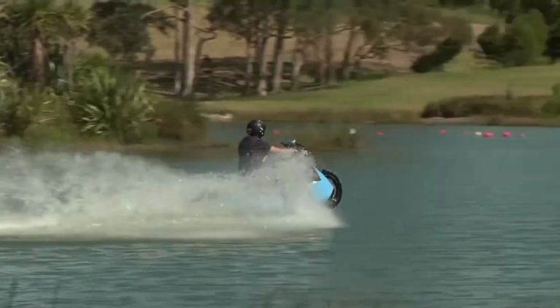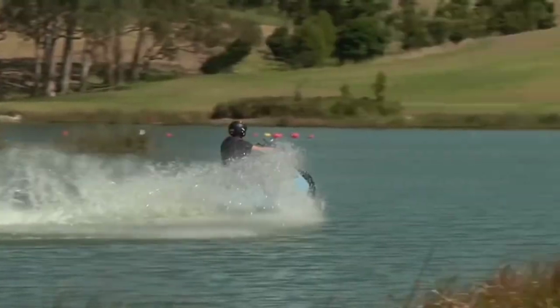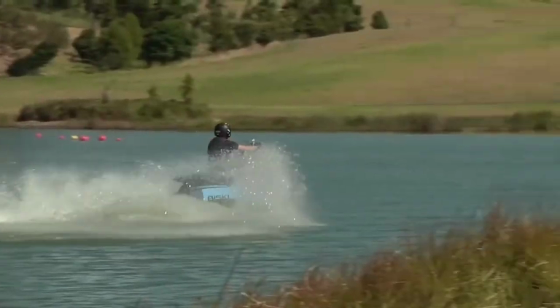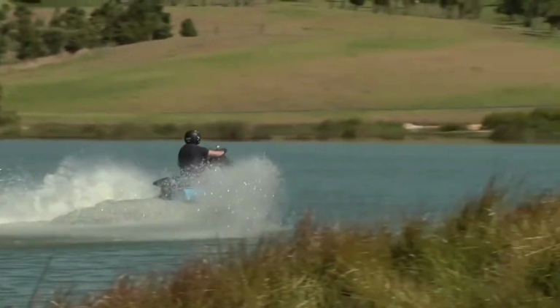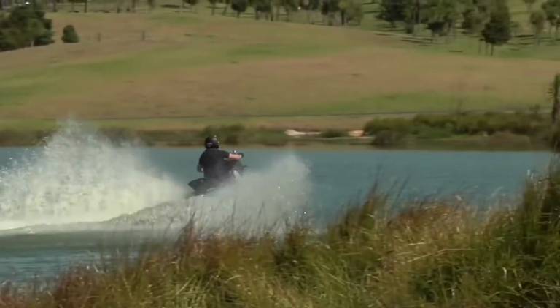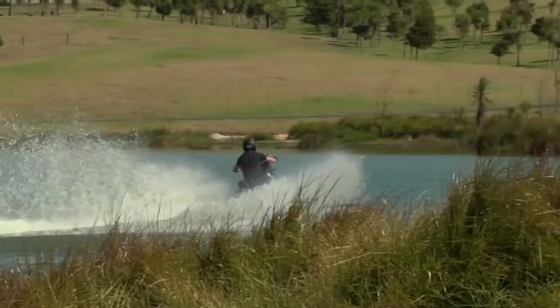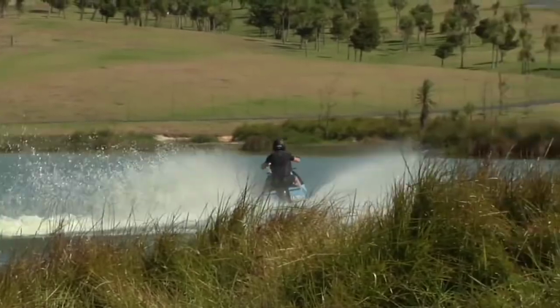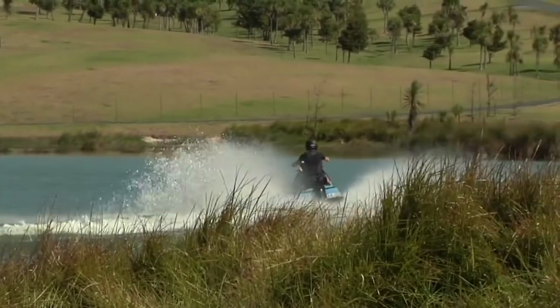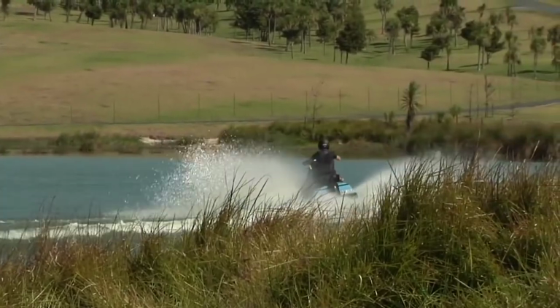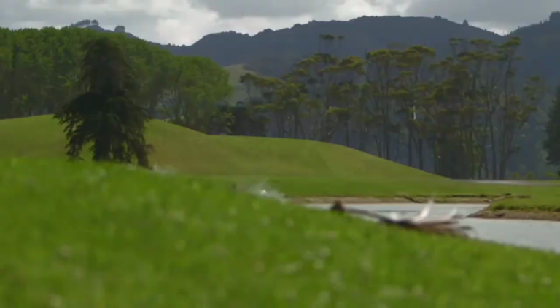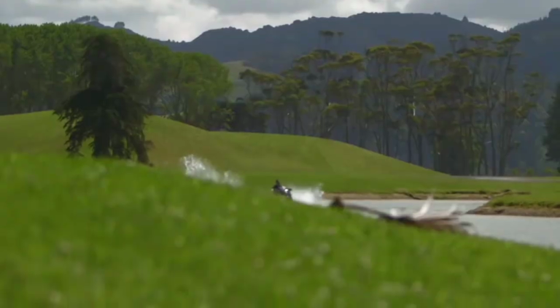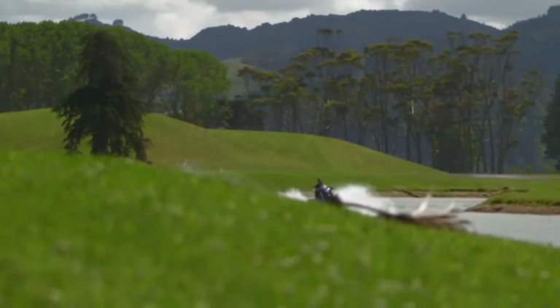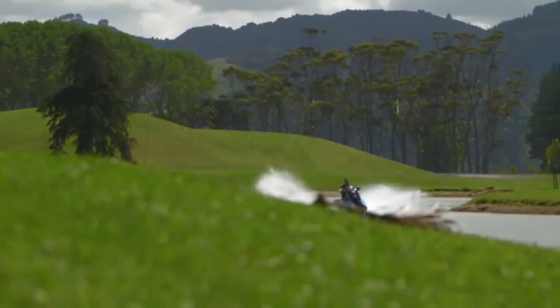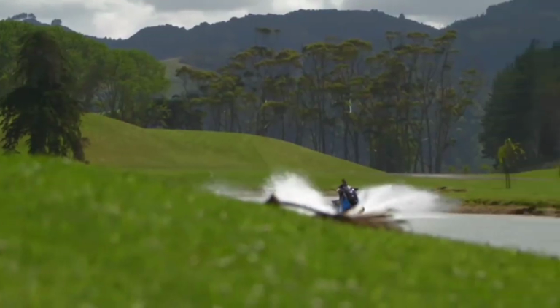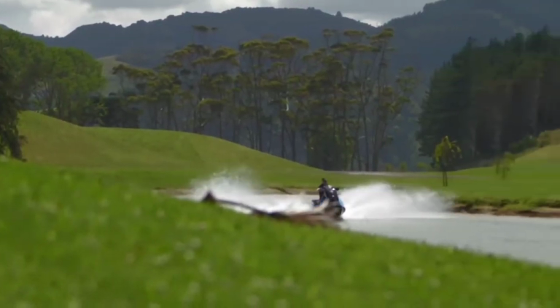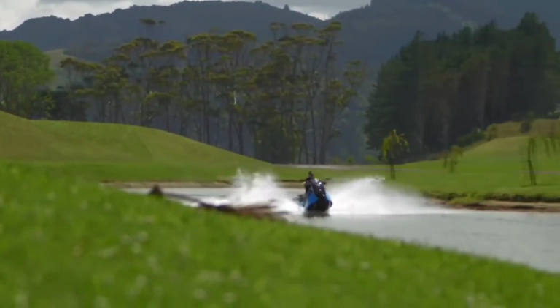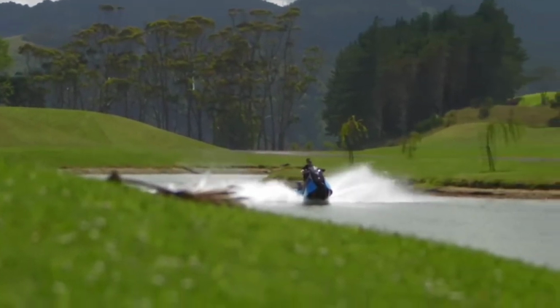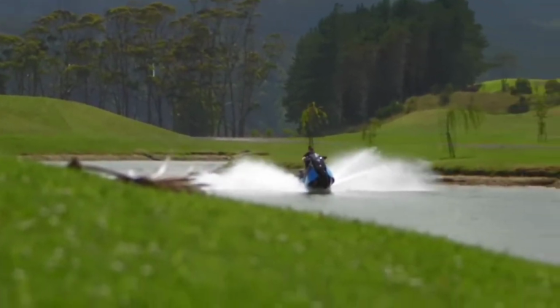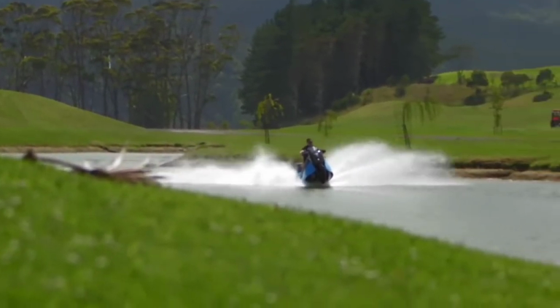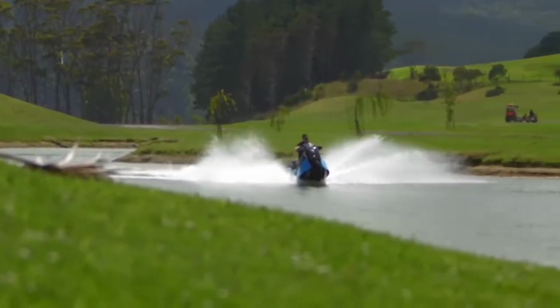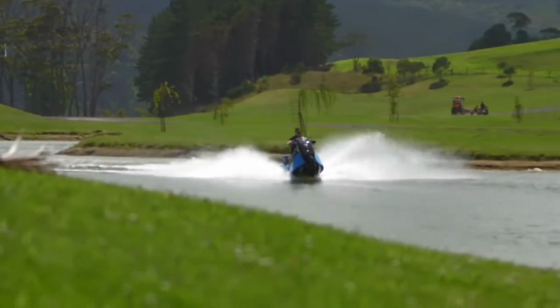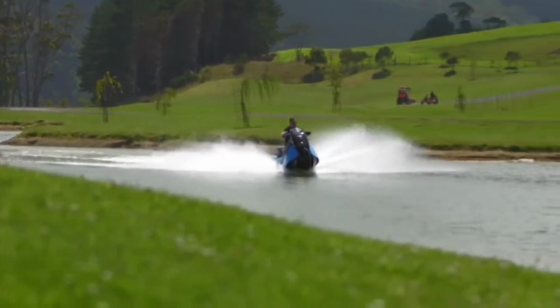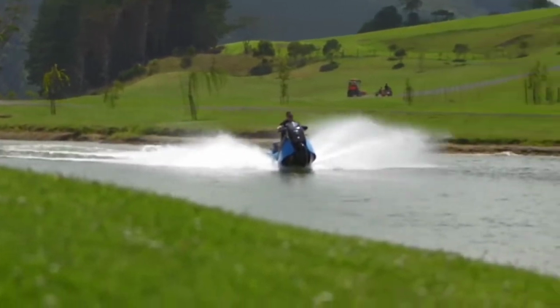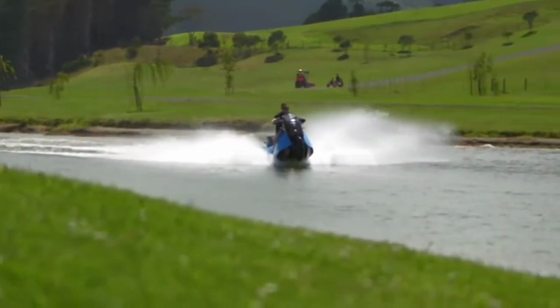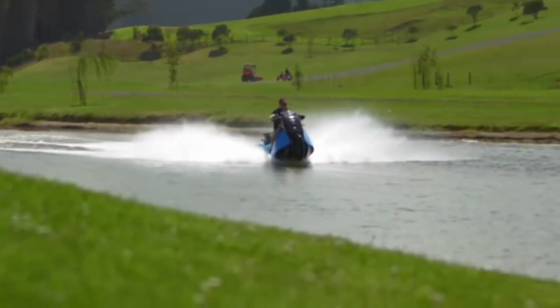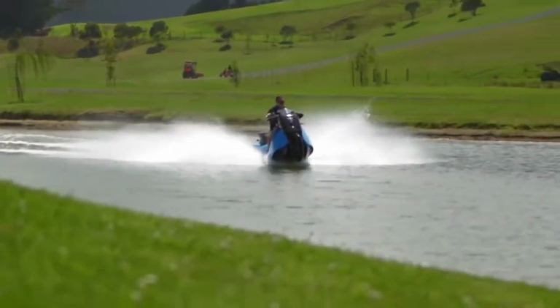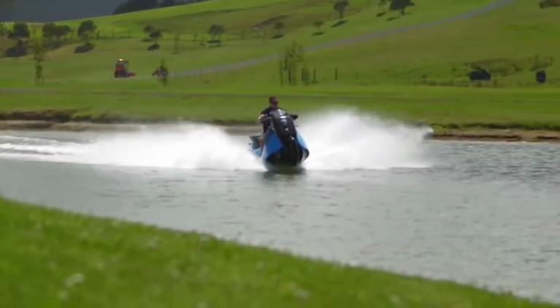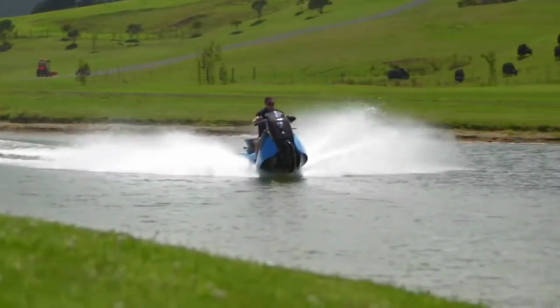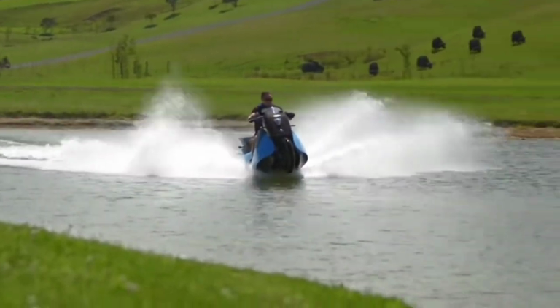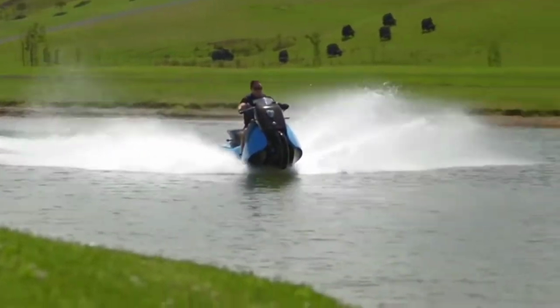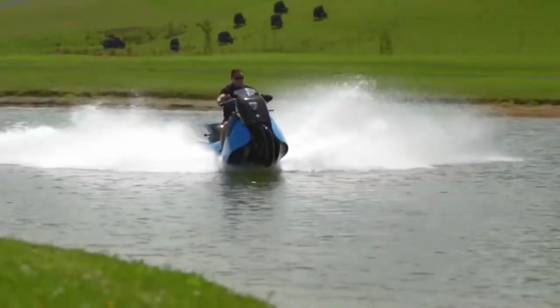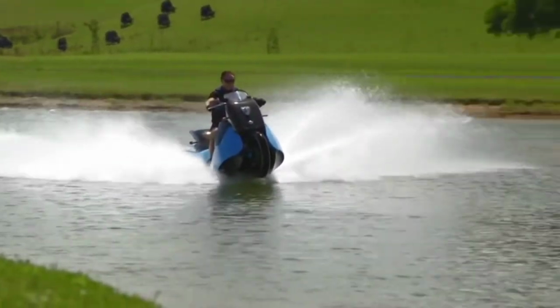The really clever part of the machine is its ability to lift the front and rear wheels out of the water when switched into aquatic mode. It only takes five seconds to be water-ready, and you are ready to cruise.